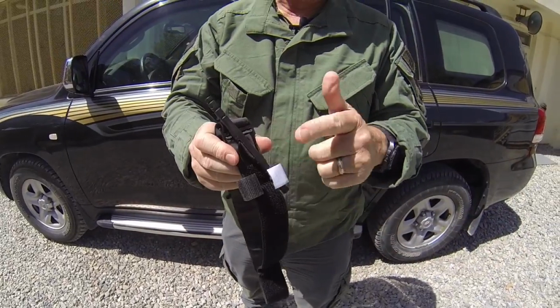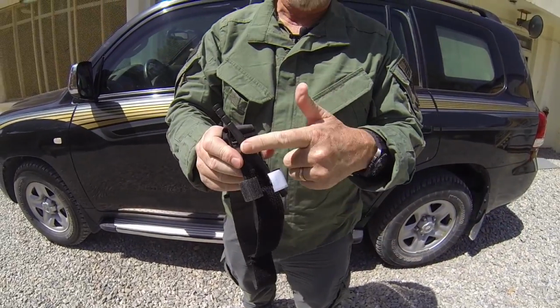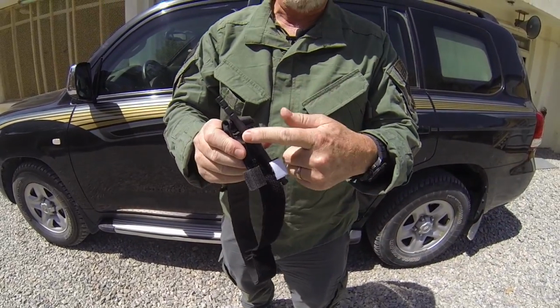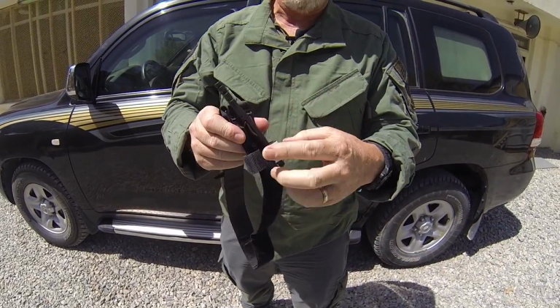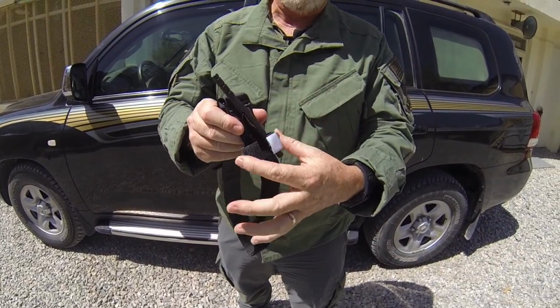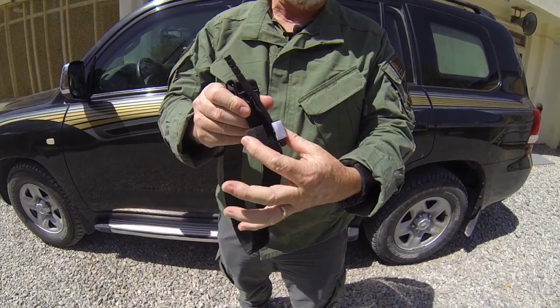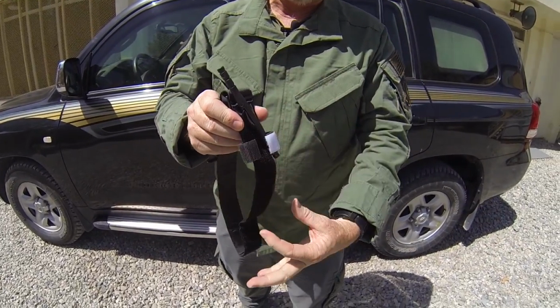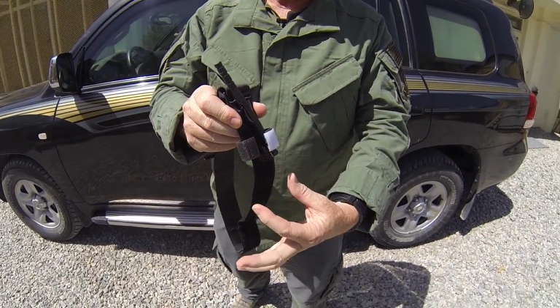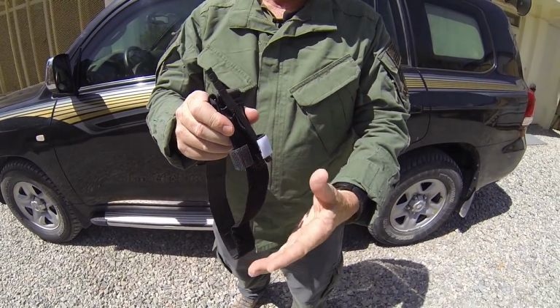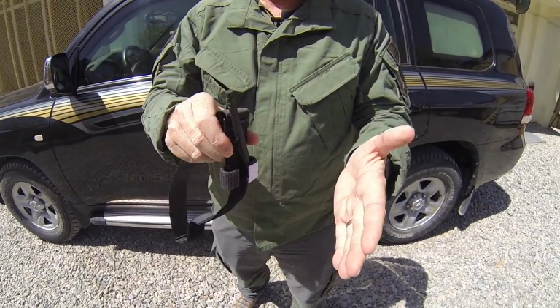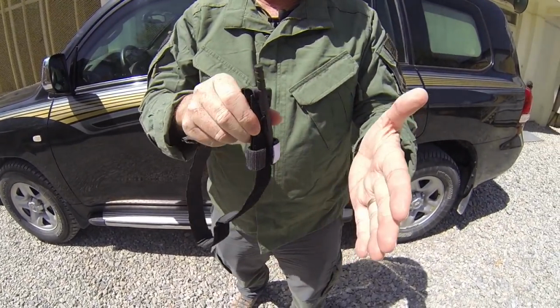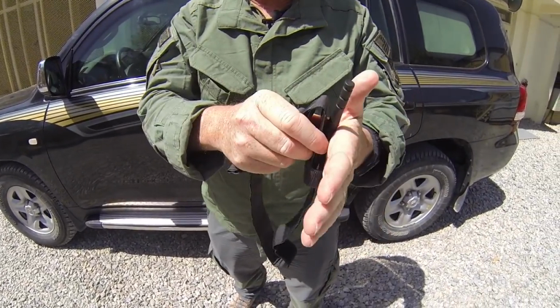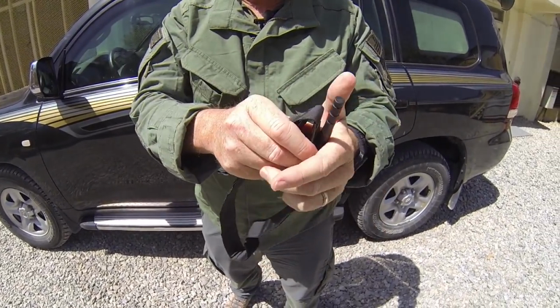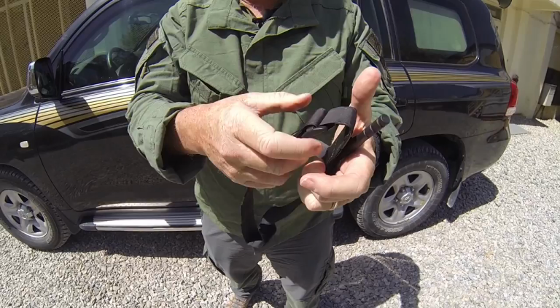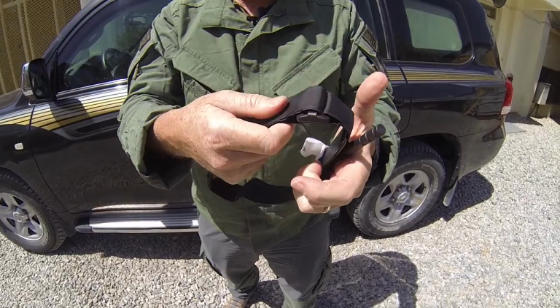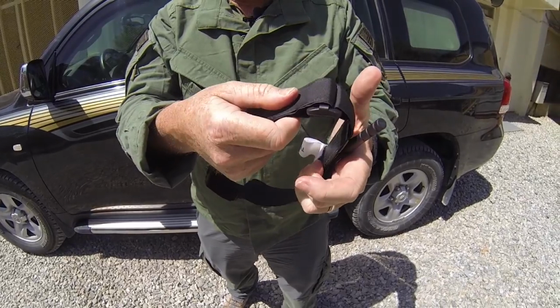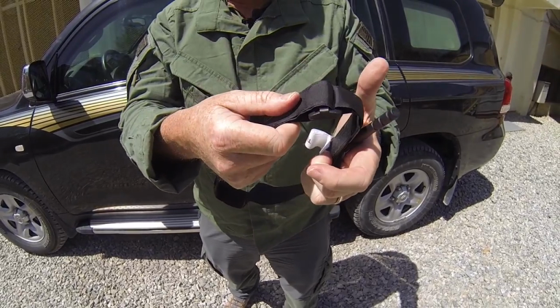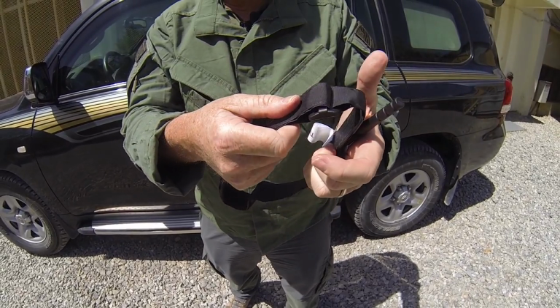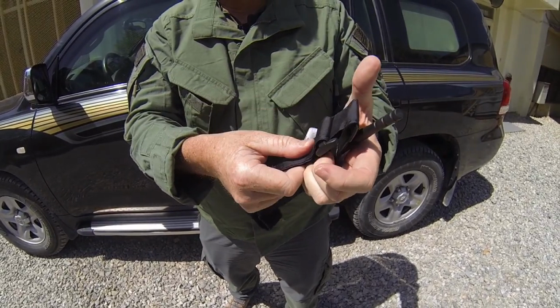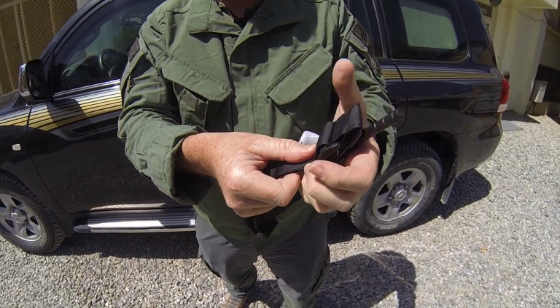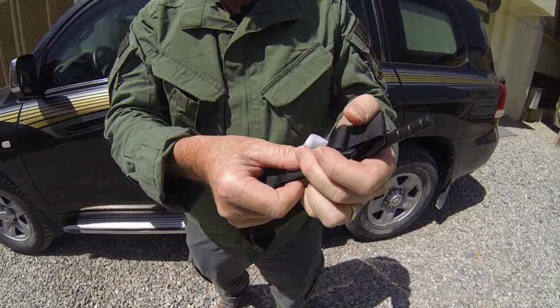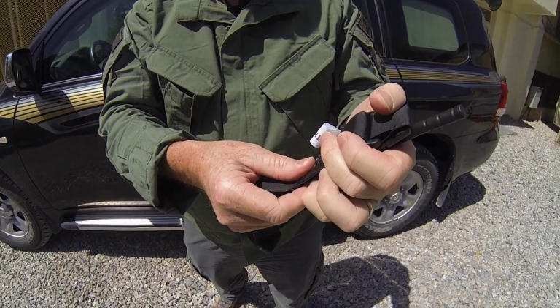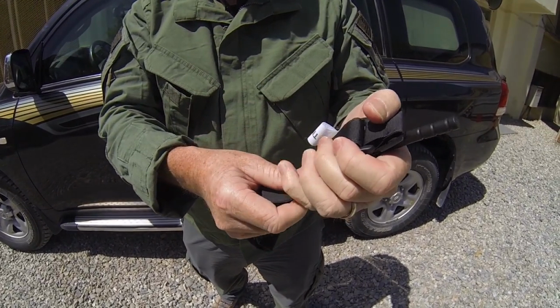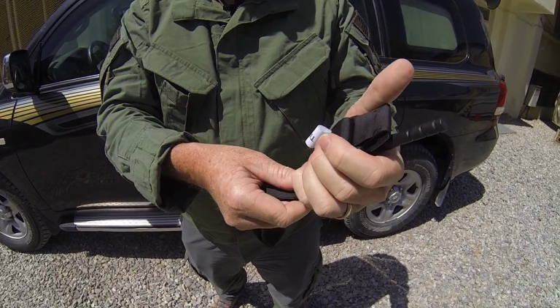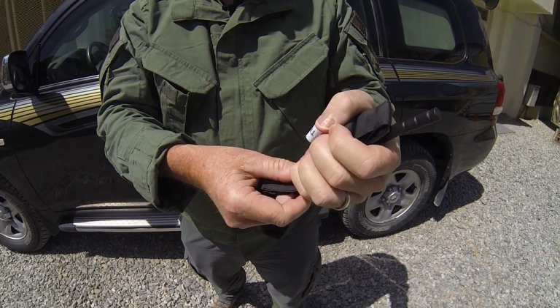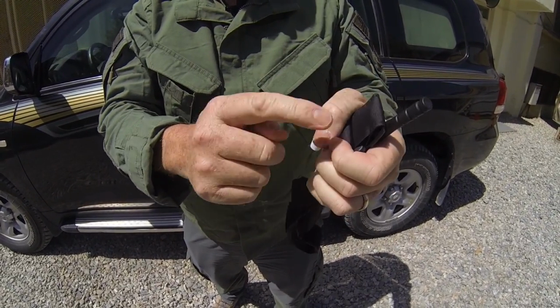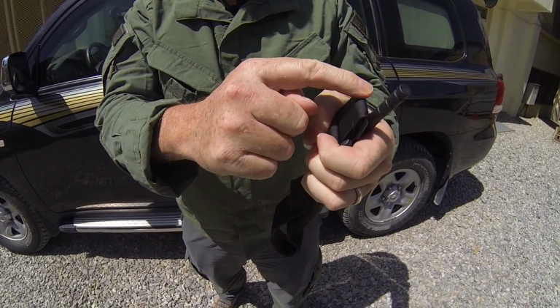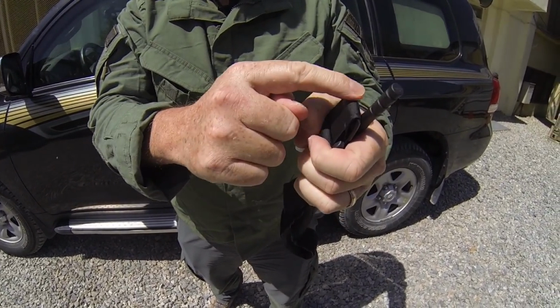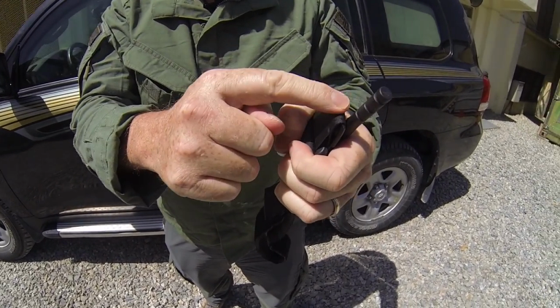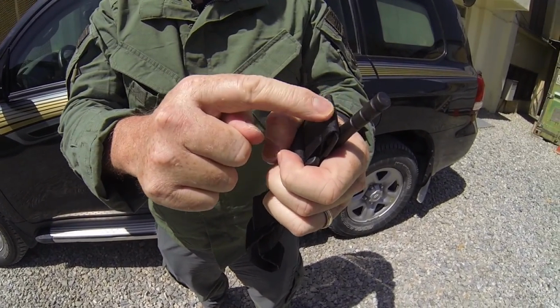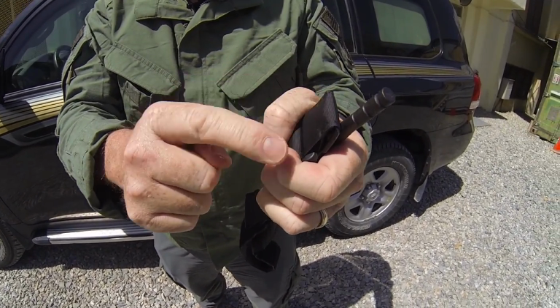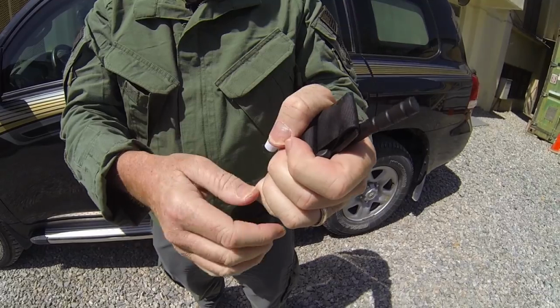Placing your windlass with your windlass clip in the downward position, place it in the palm of your hand. You're then going to pull down on your self-adhering band so it's flush with the top of the backing plate.